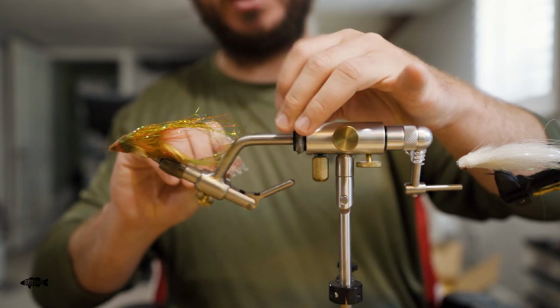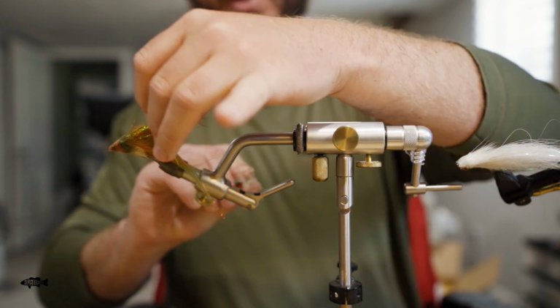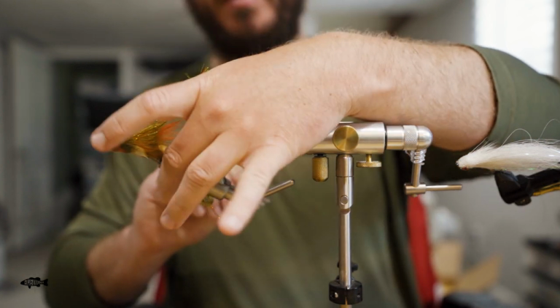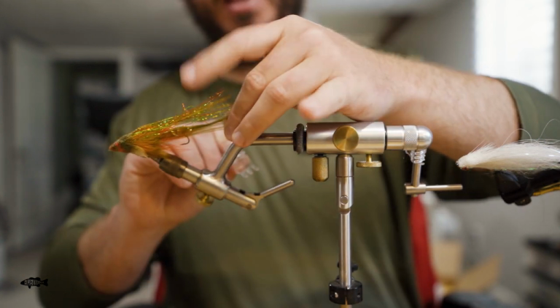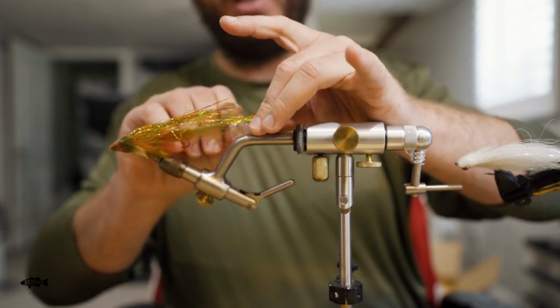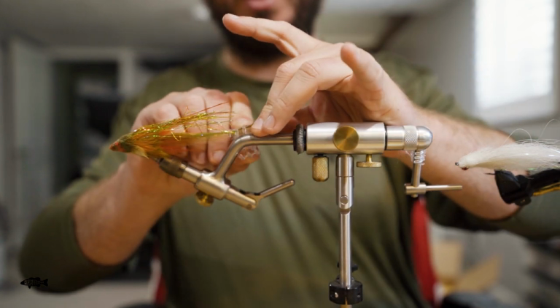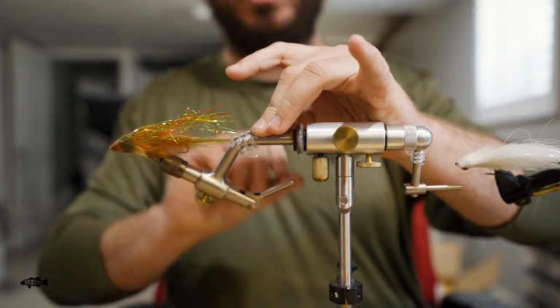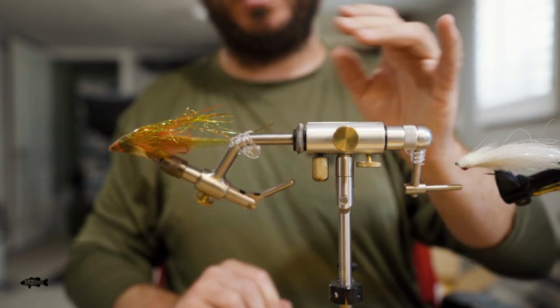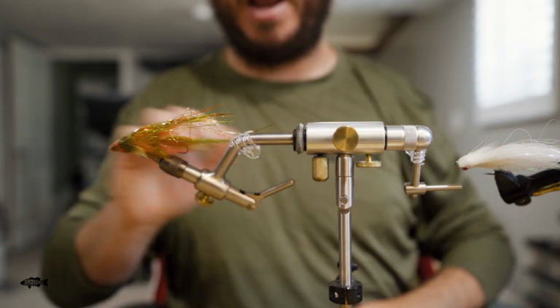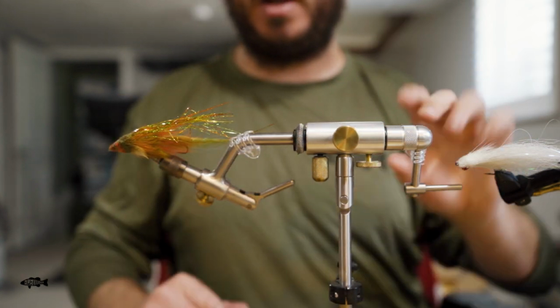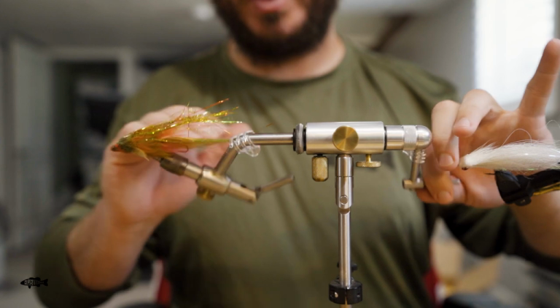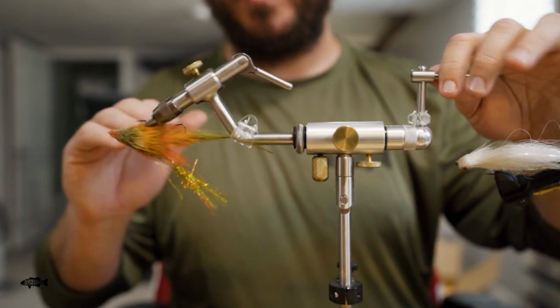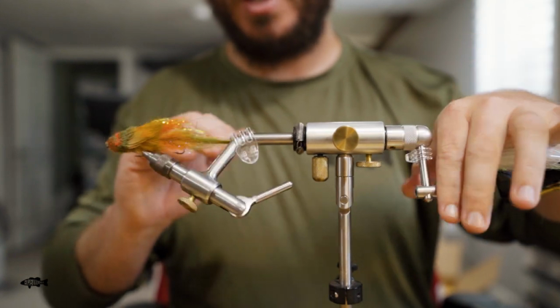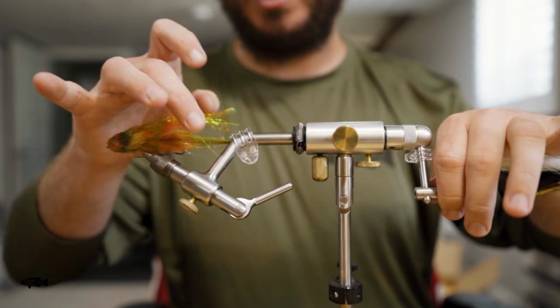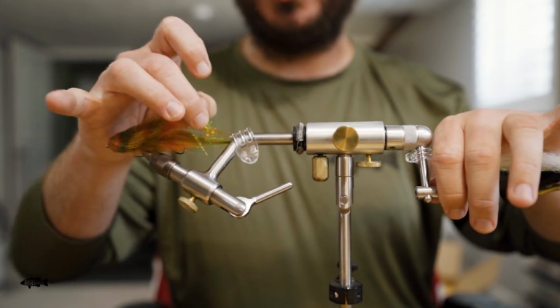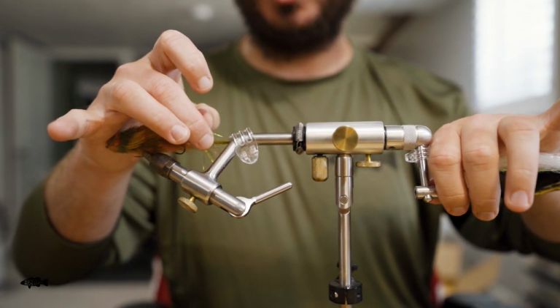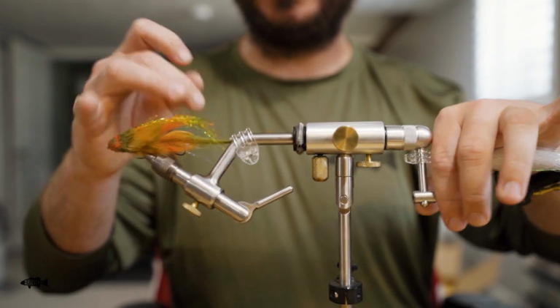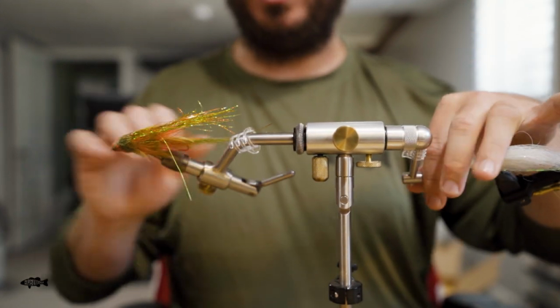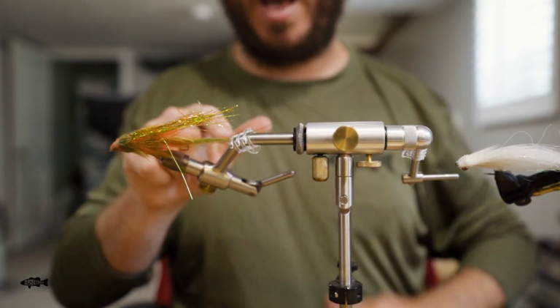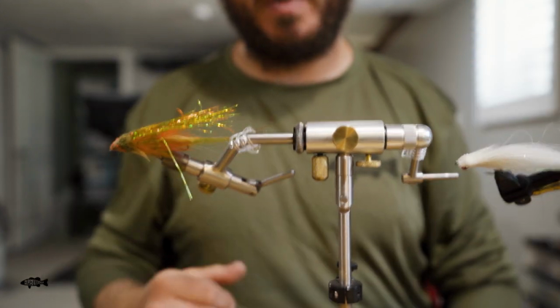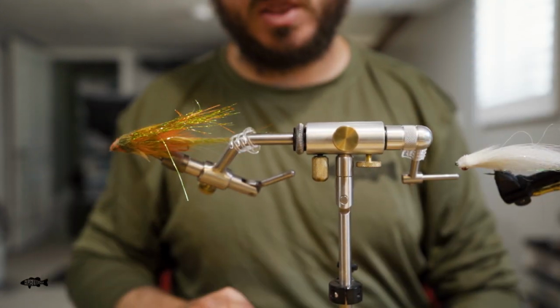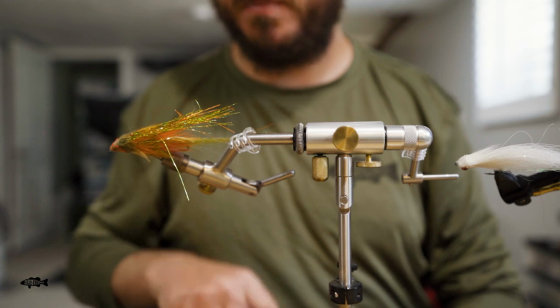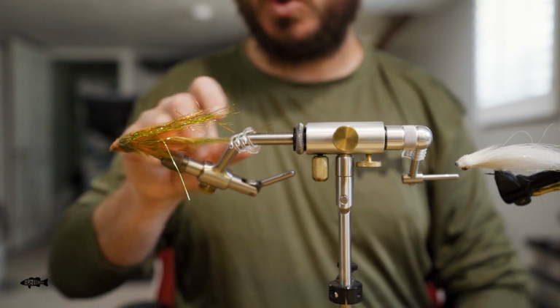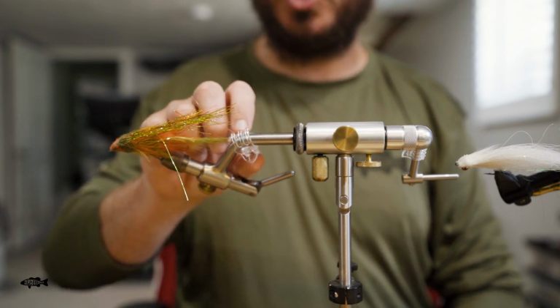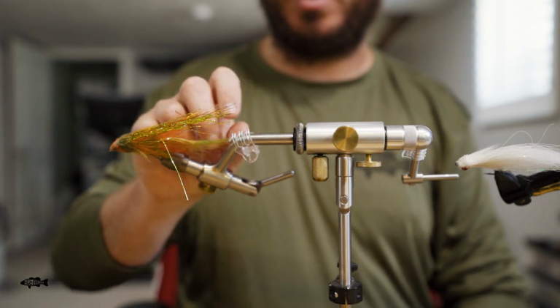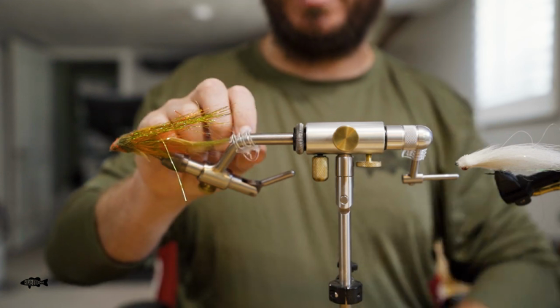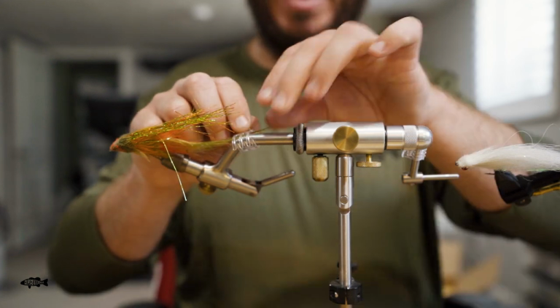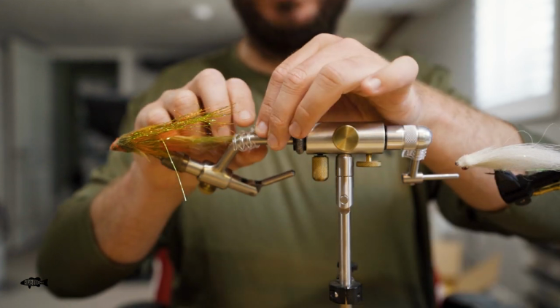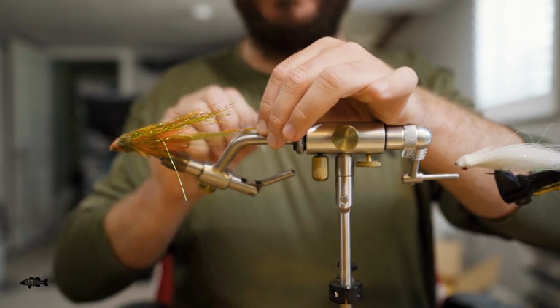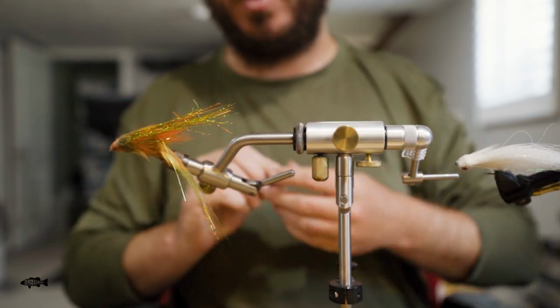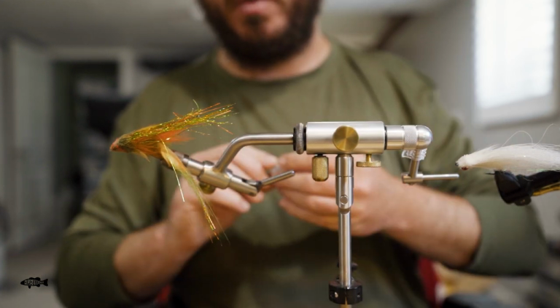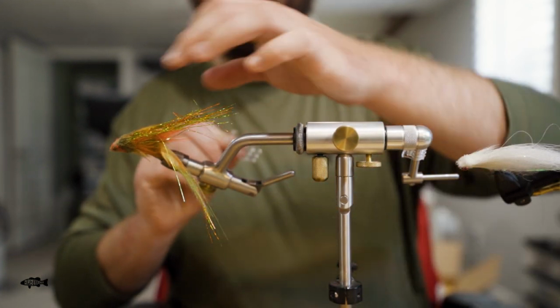That's where these clips can really come into play — you can lock that hair in. Now we can spin the fly and you can see it allows you to work on just the front hook without having this back hook in the way. This one's a little short and my vice is a little long, but it works well.